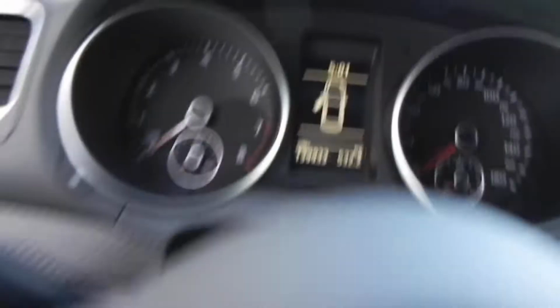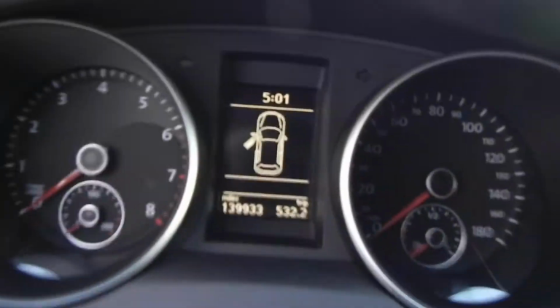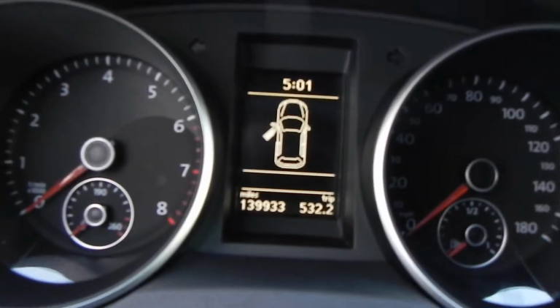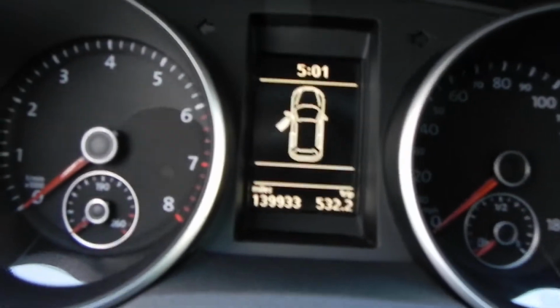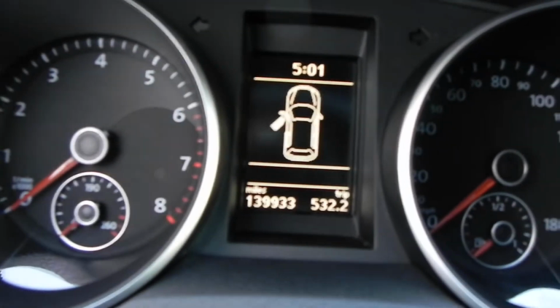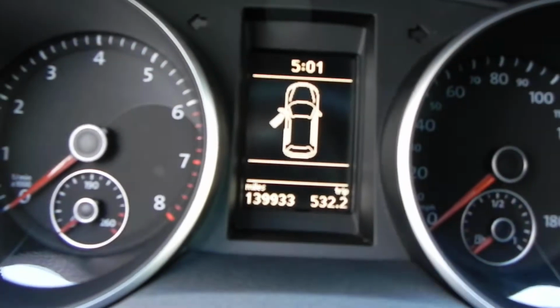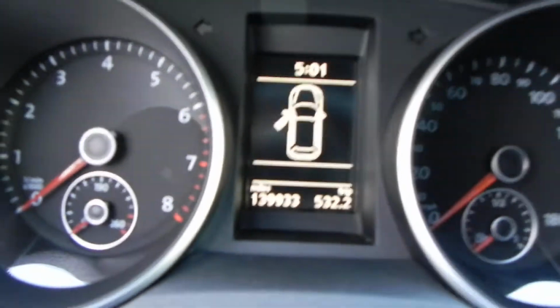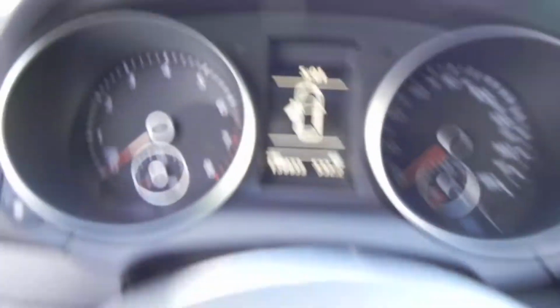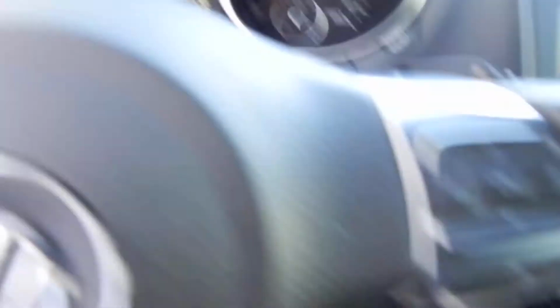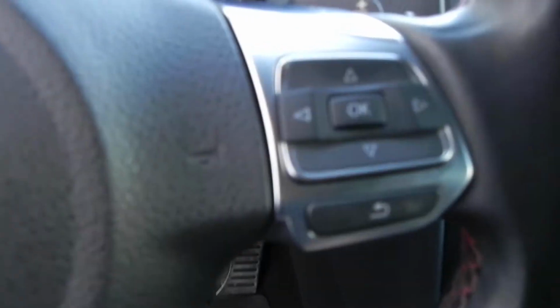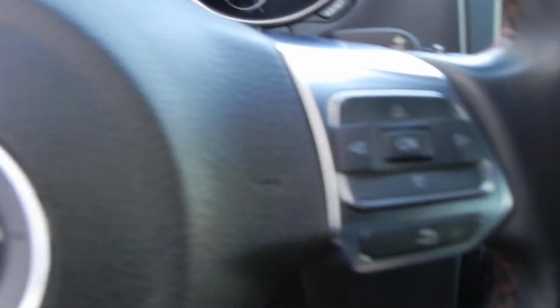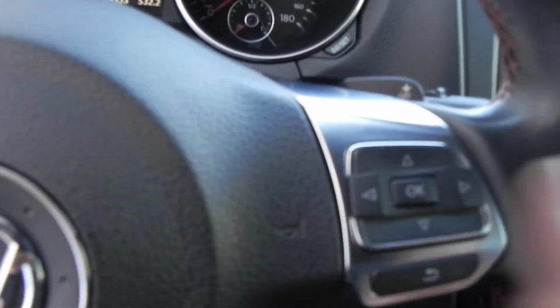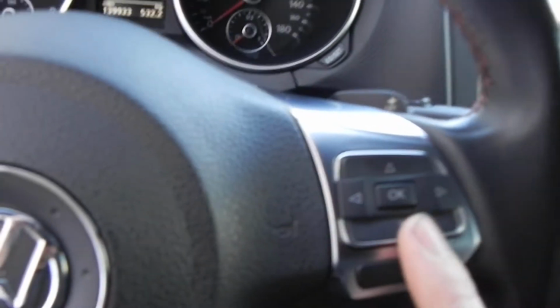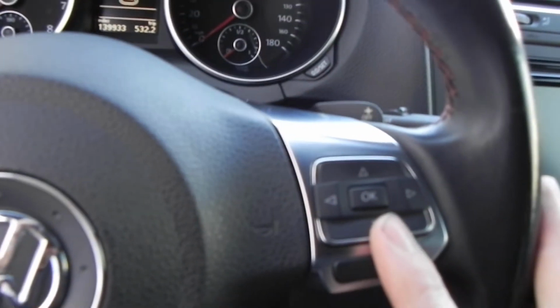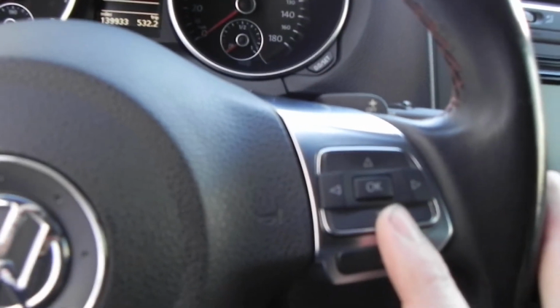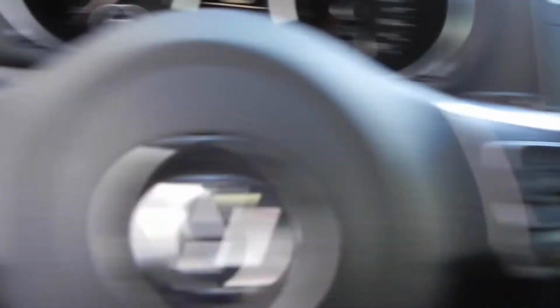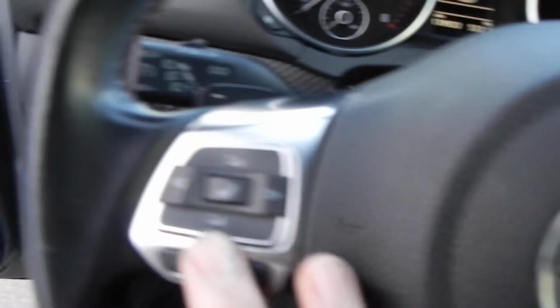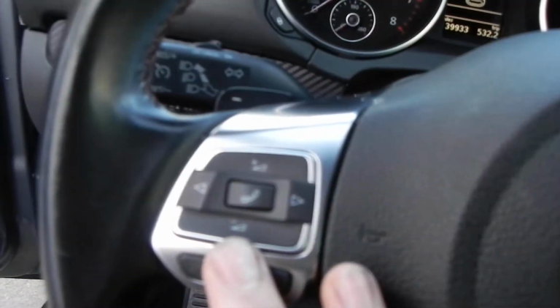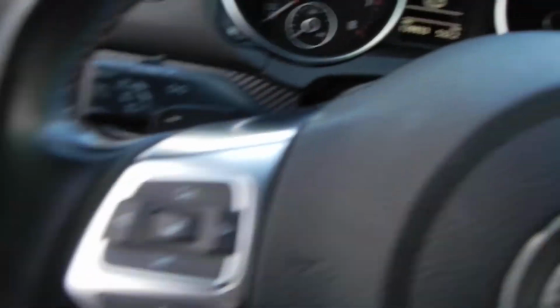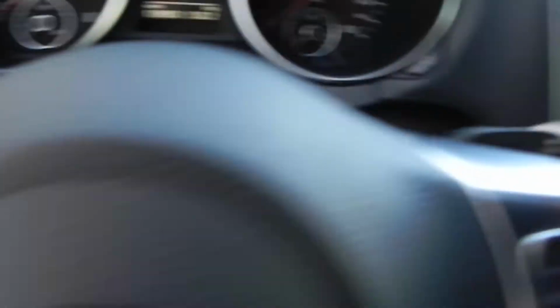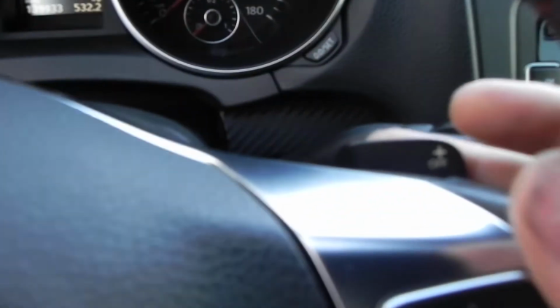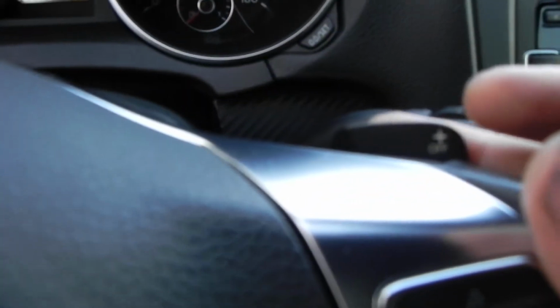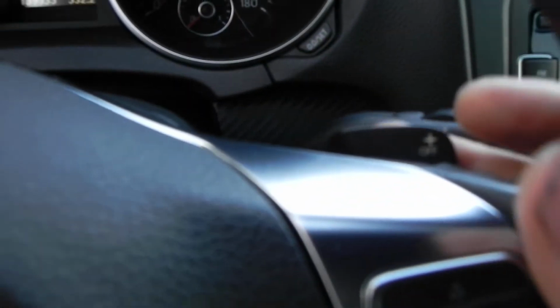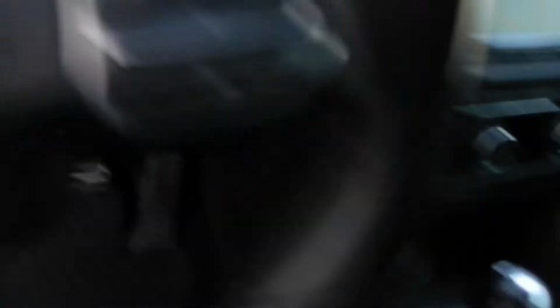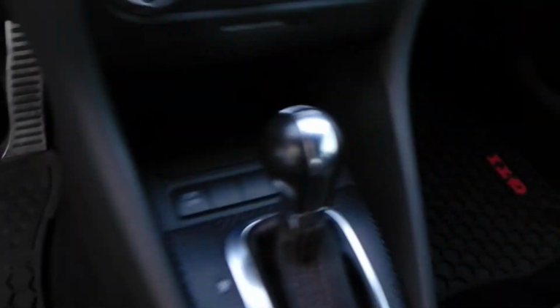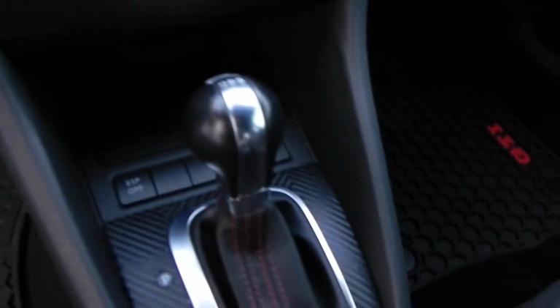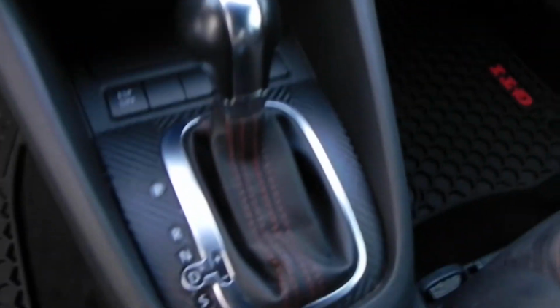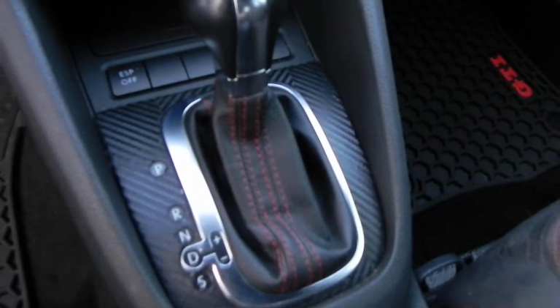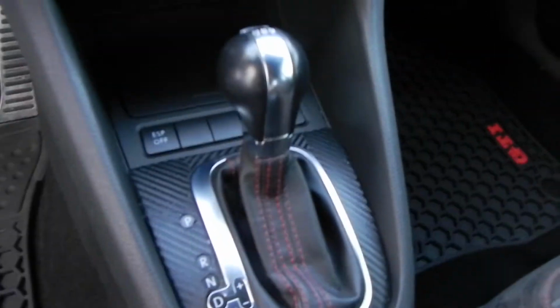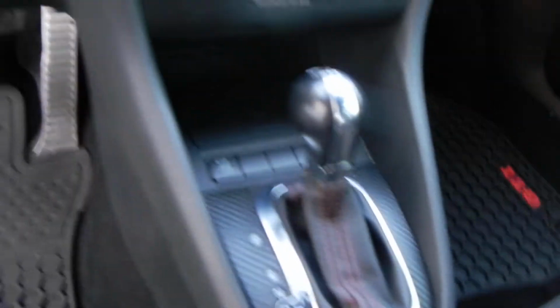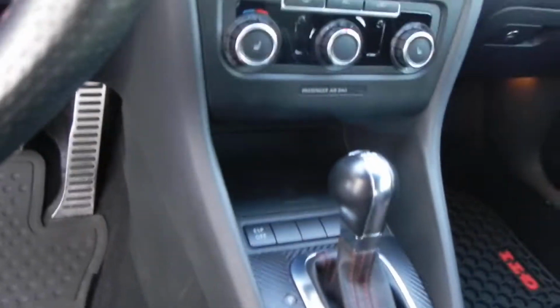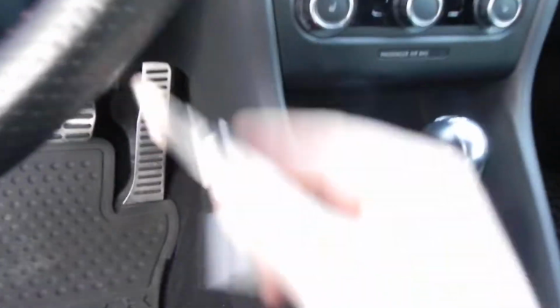This GTI's got right at 139,000 miles. There are steering wheel controls for the radio, and you do have paddle shifters for the DSG transmission. The transmission shifts really good on this car.